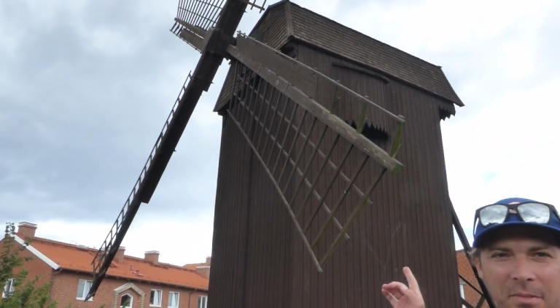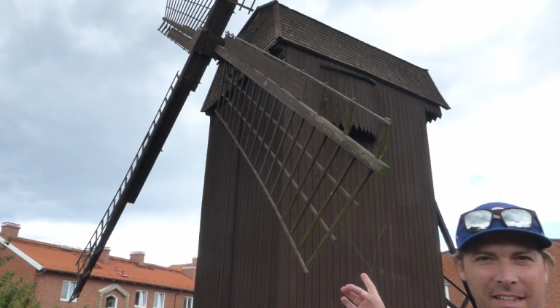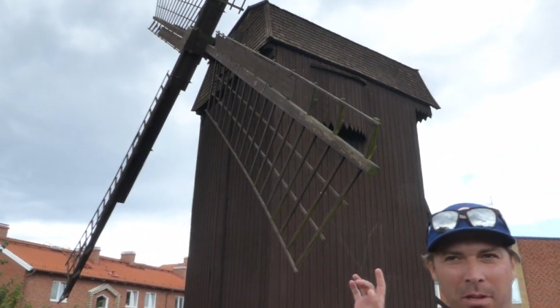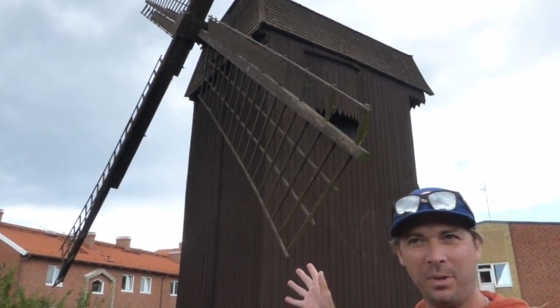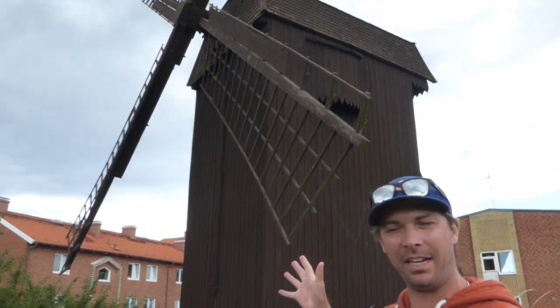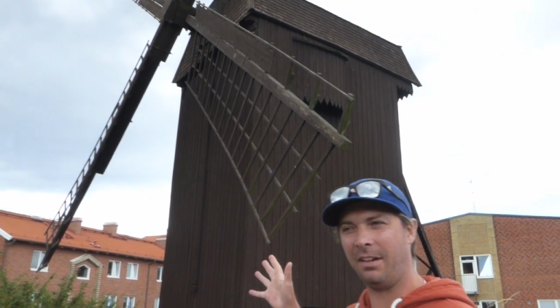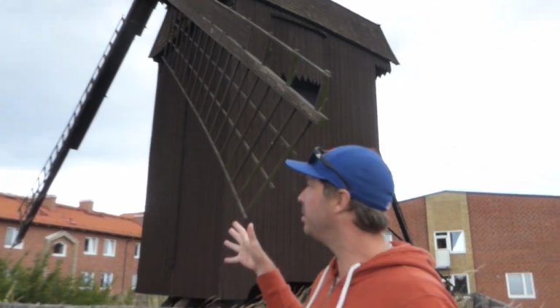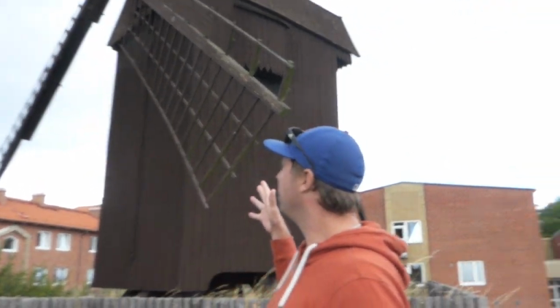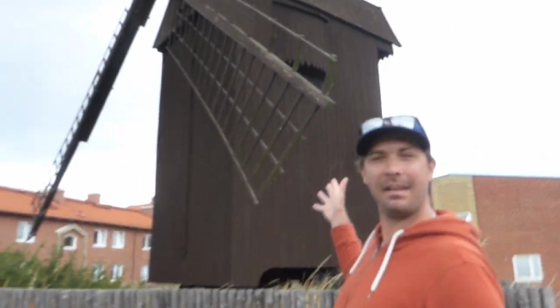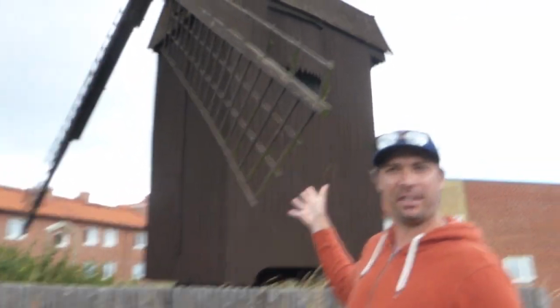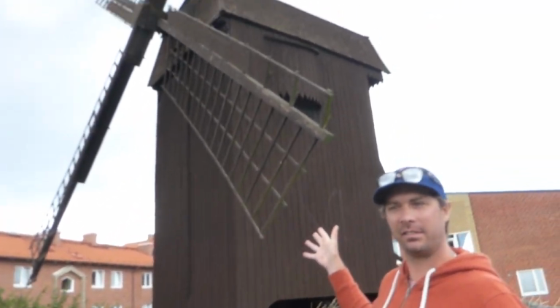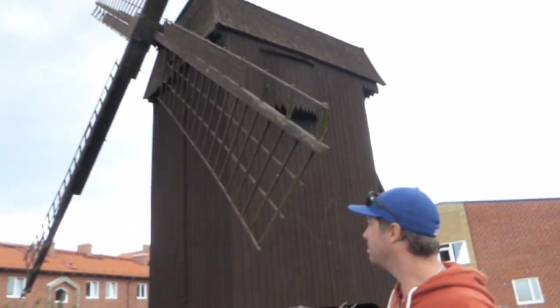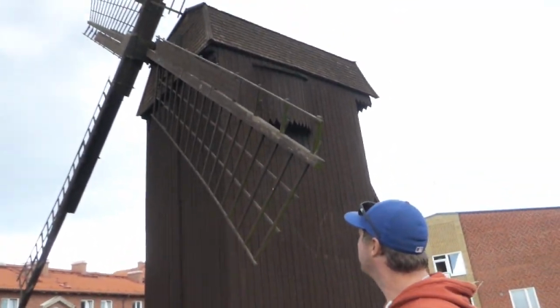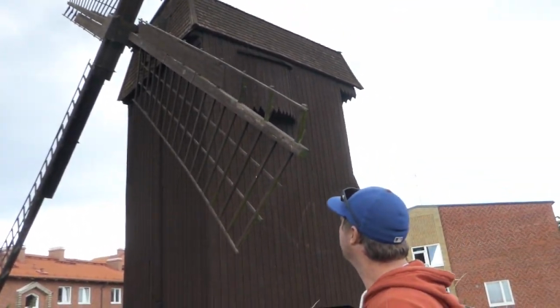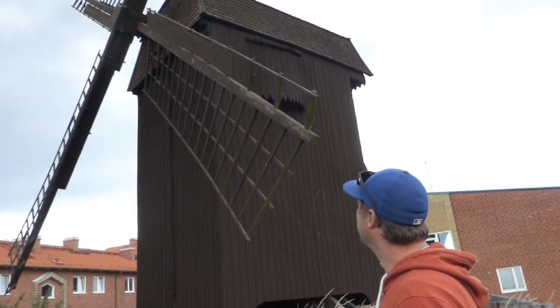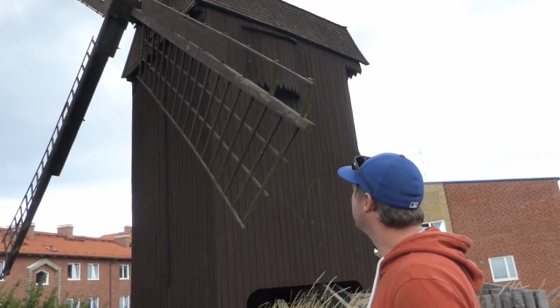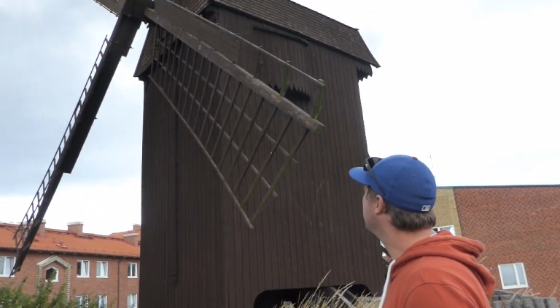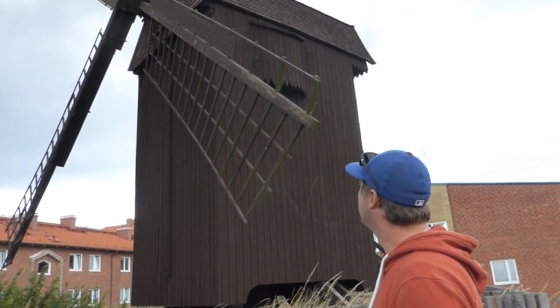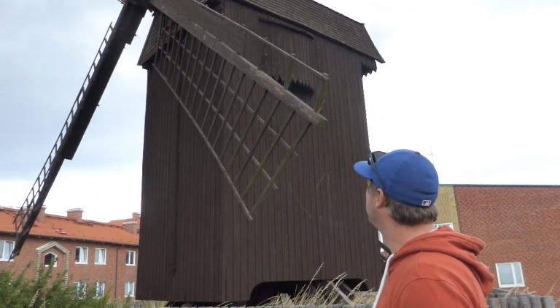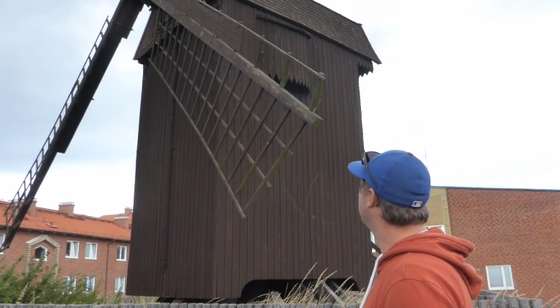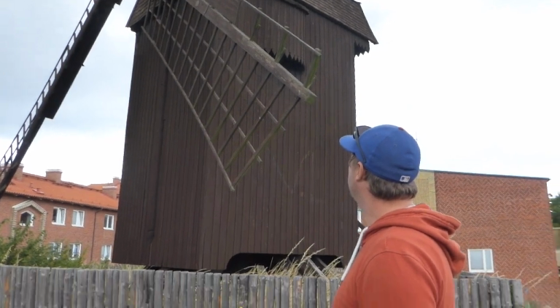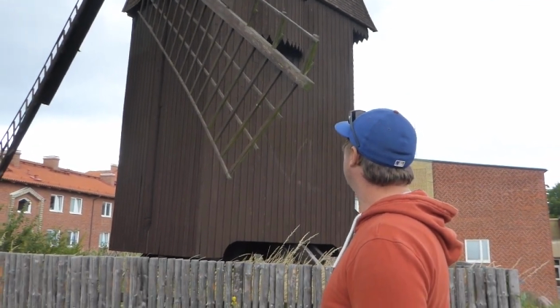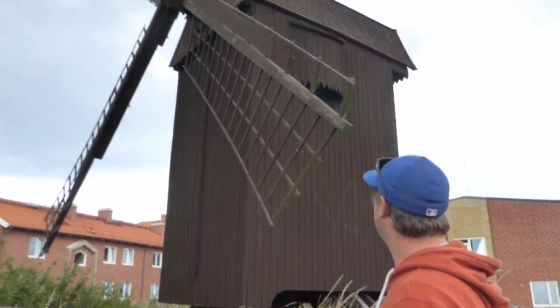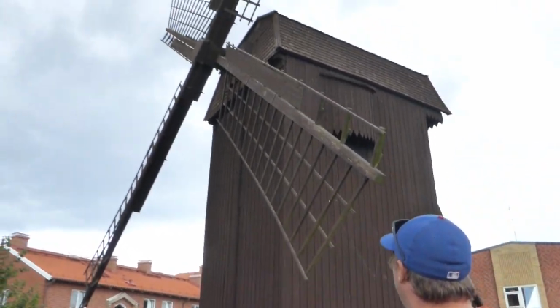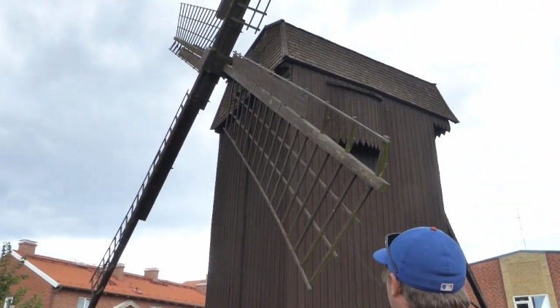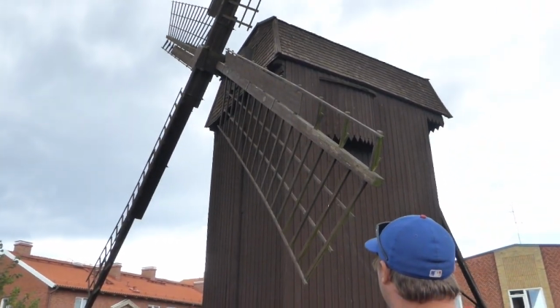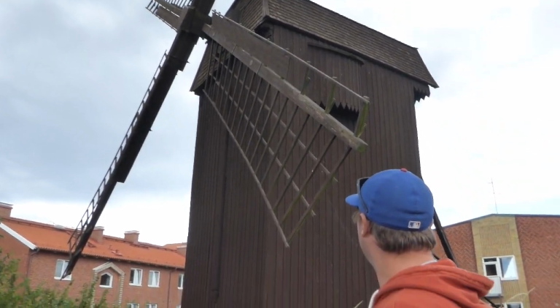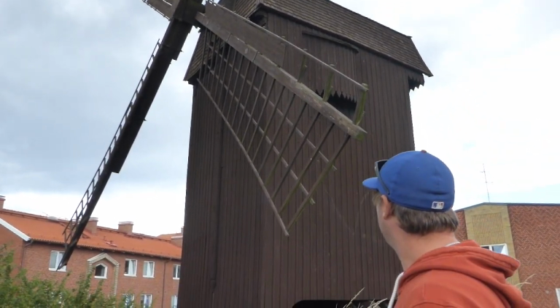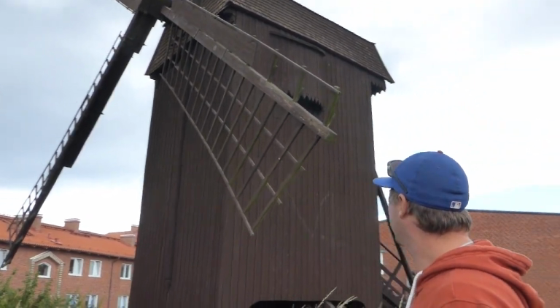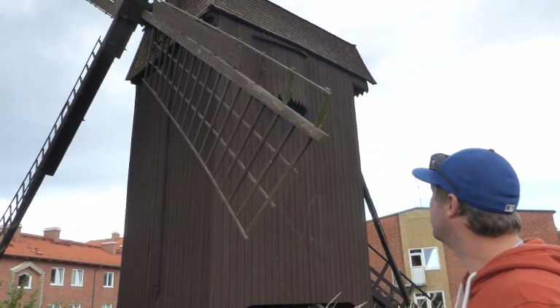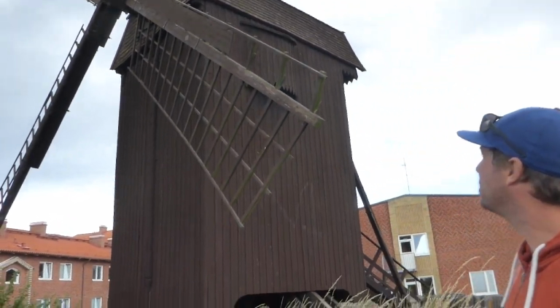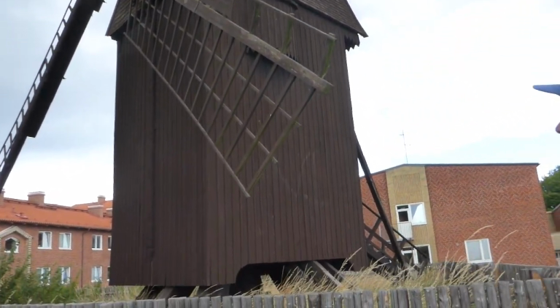Here's the weird thing — there's this blowing wind right now, but it's not moving. Because it's broken. It's from the 1500s, maybe even earlier.